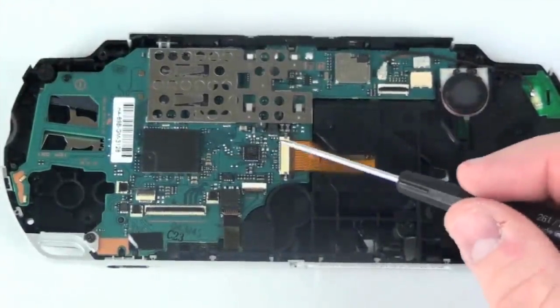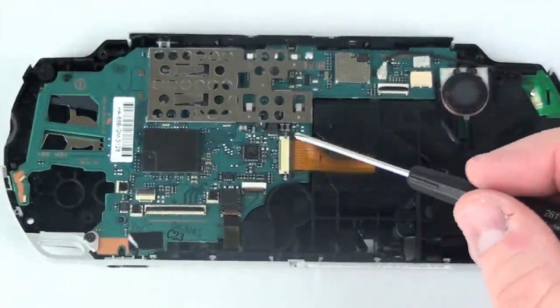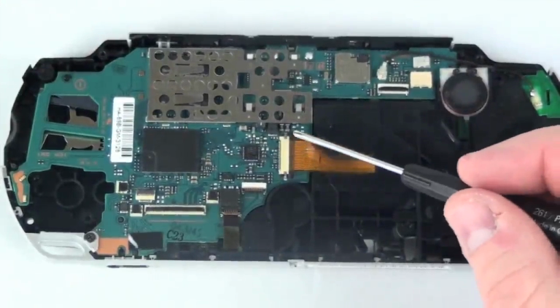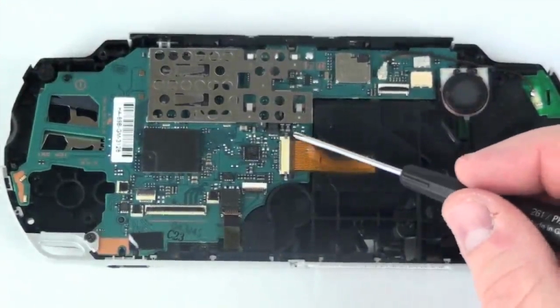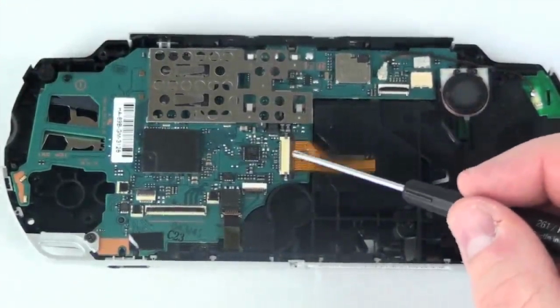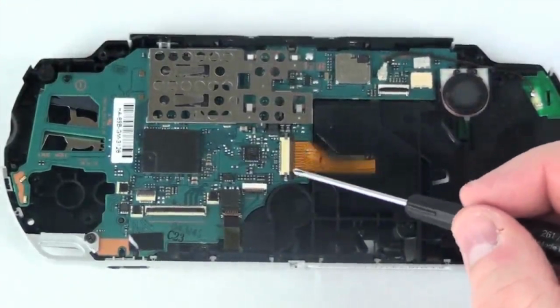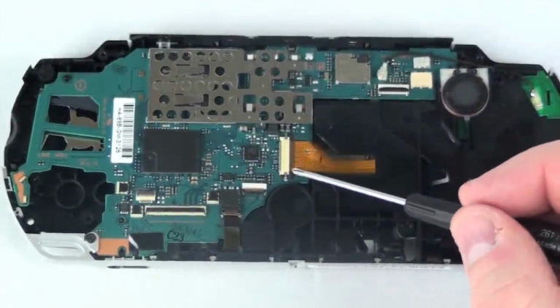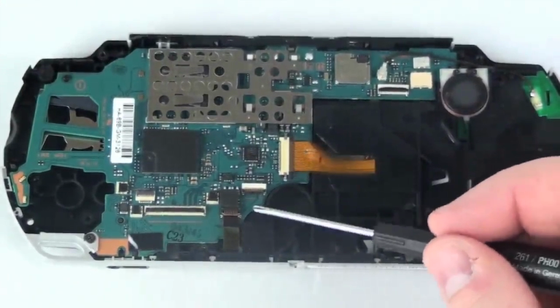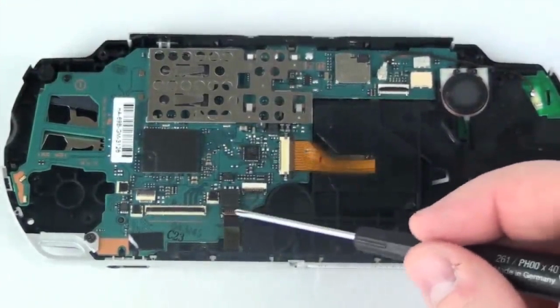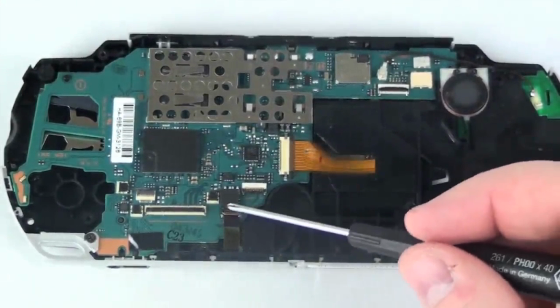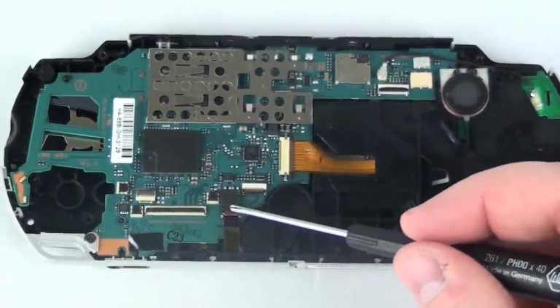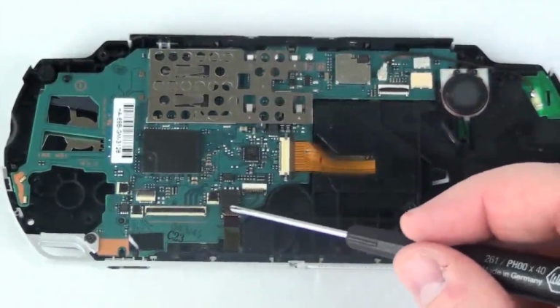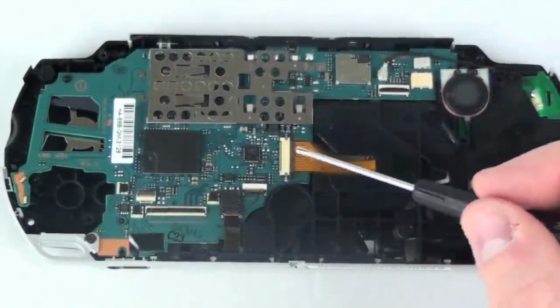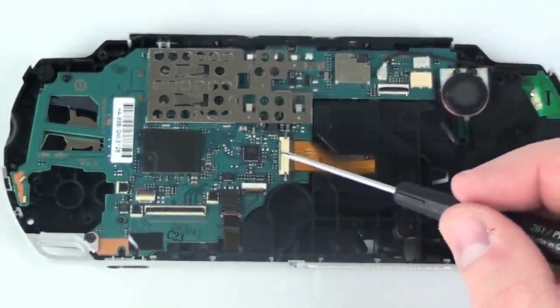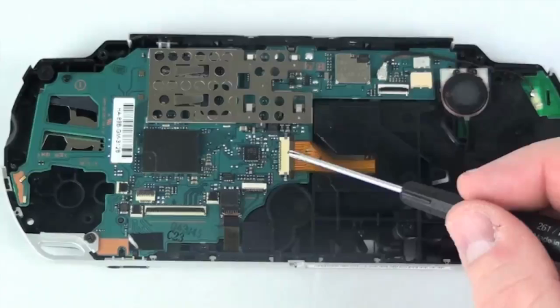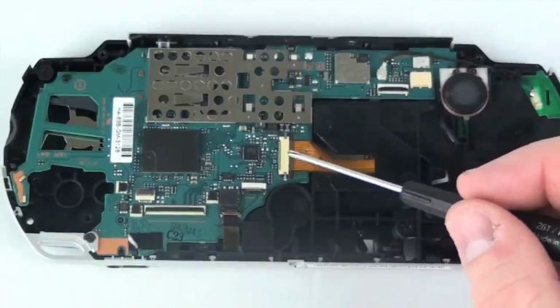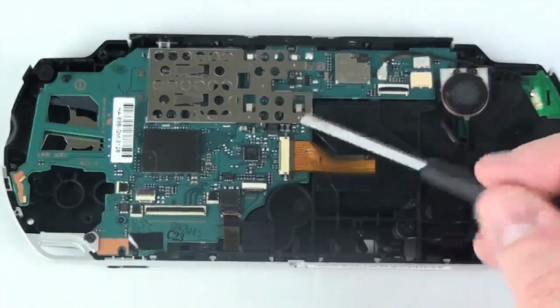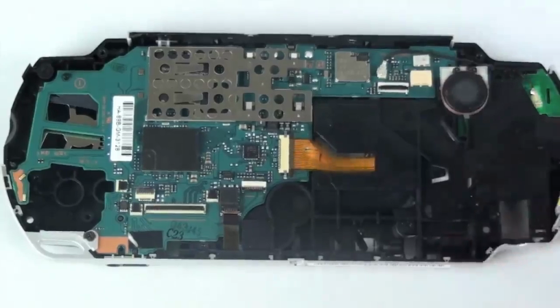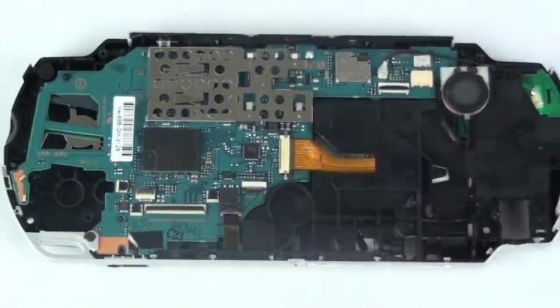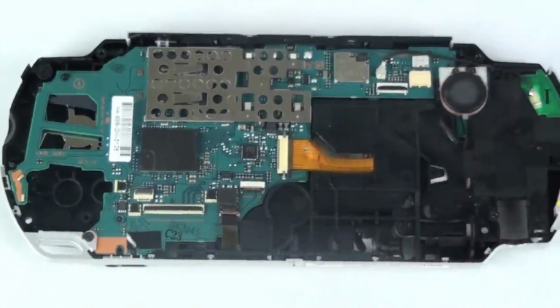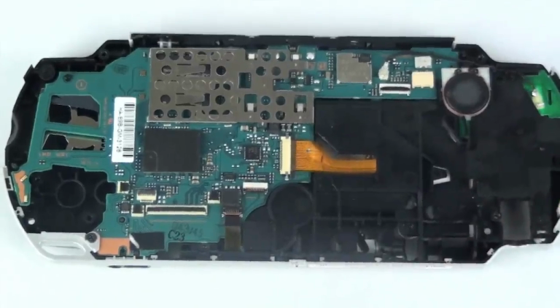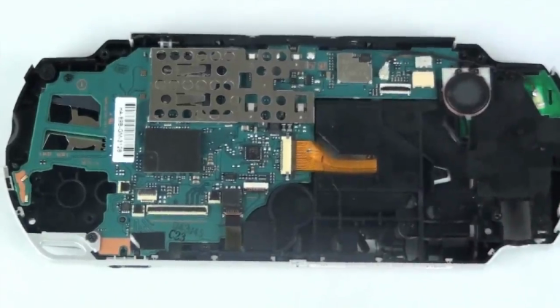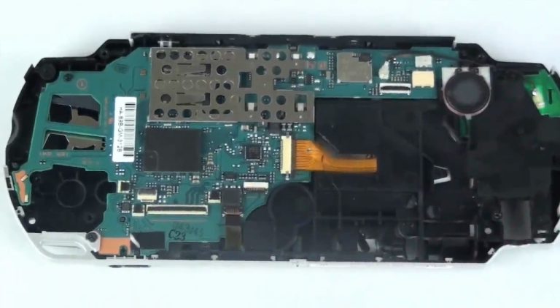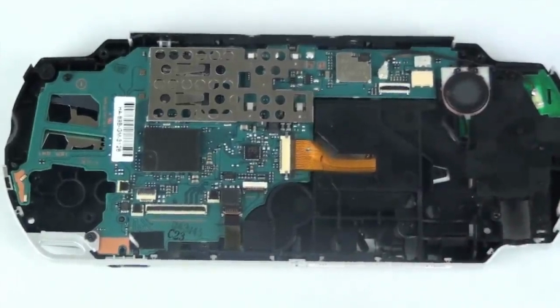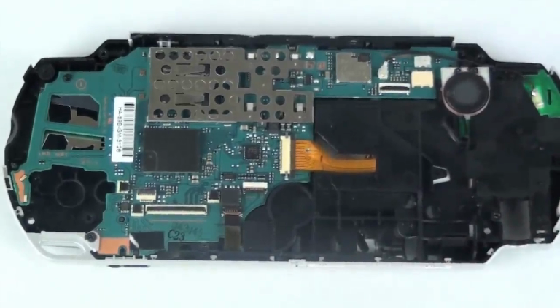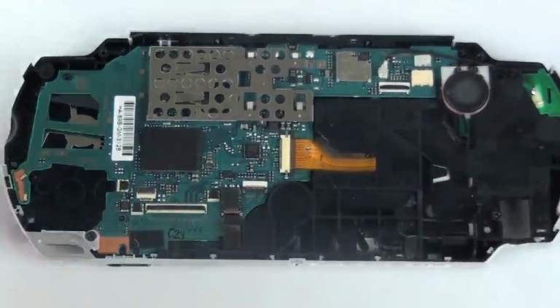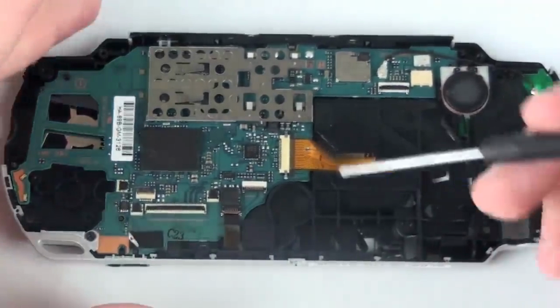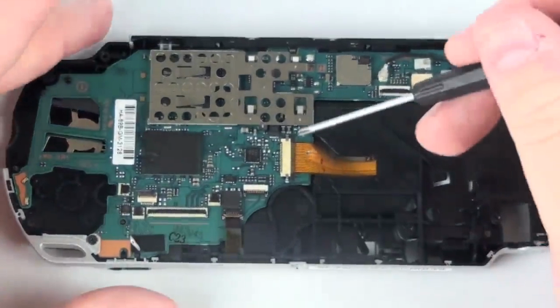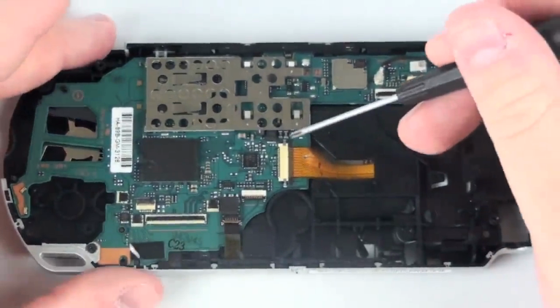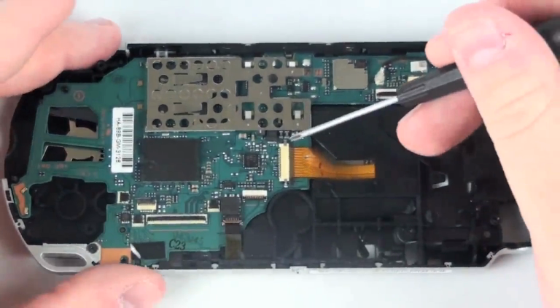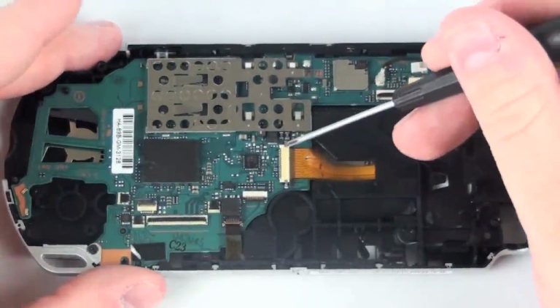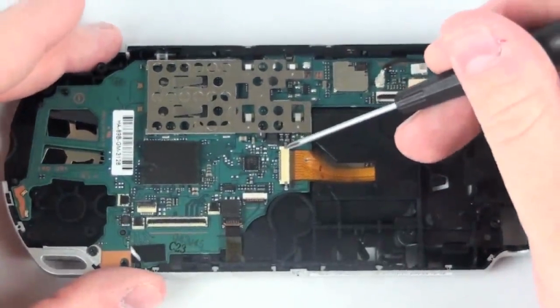The UMD disk drive is held in by two ribbon cables. The first ribbon cable has a slide bar lock and the second a flip lock.